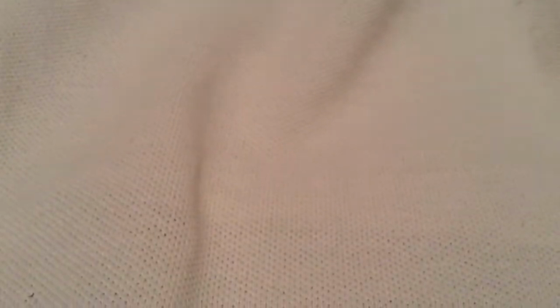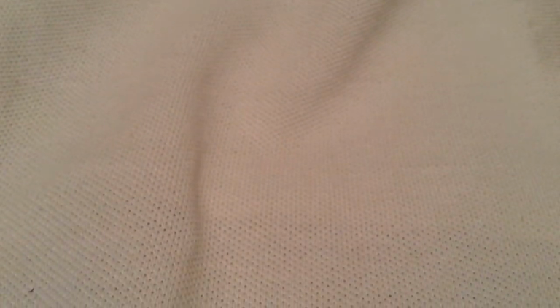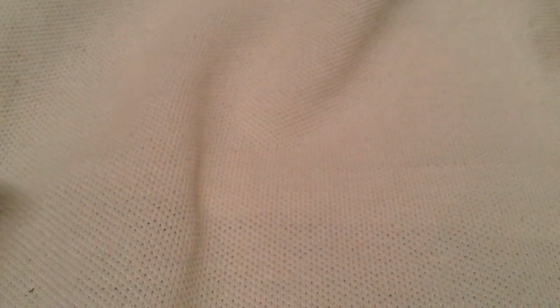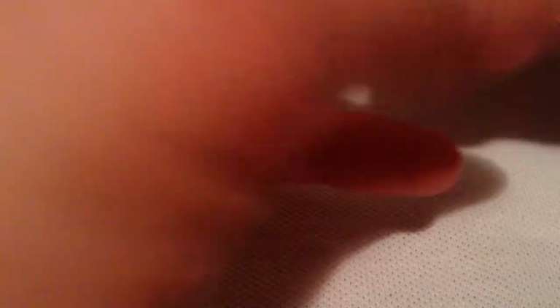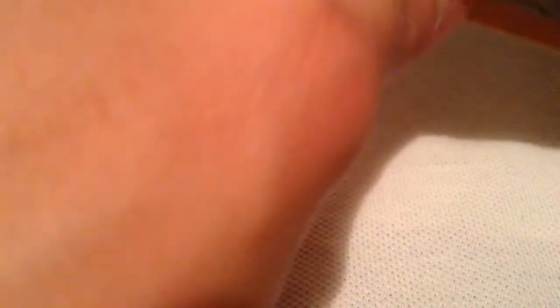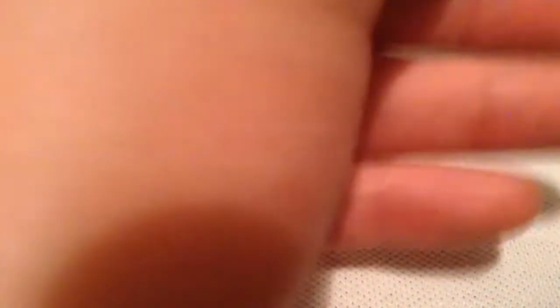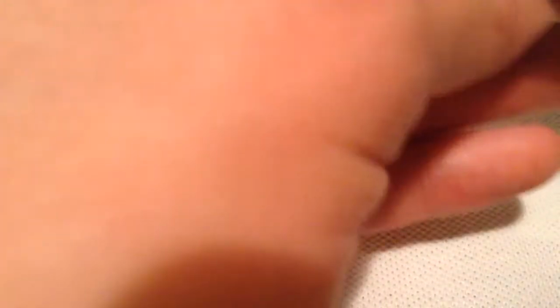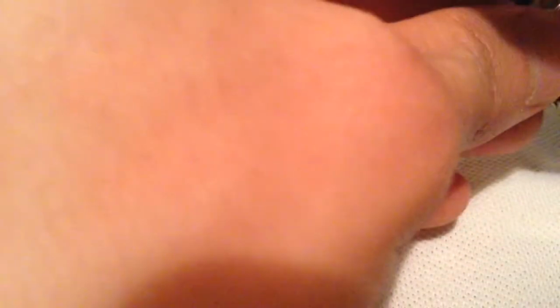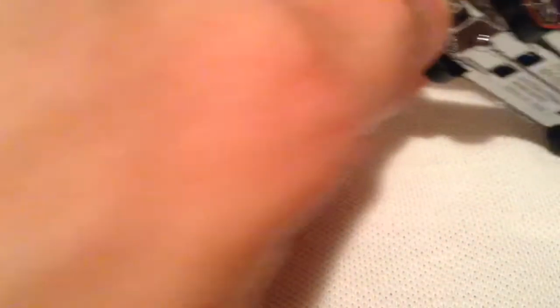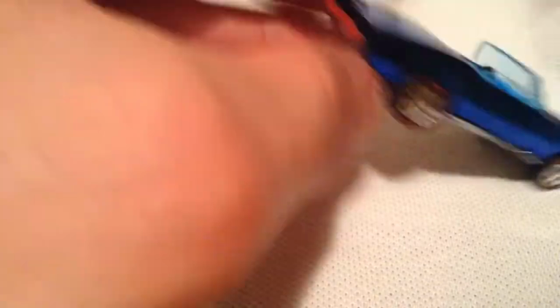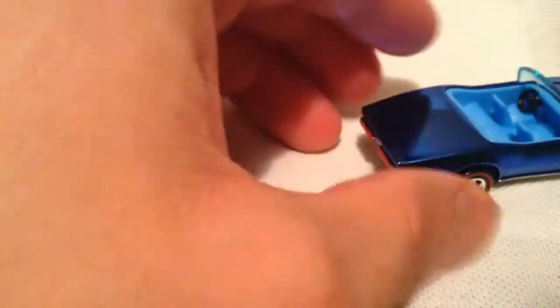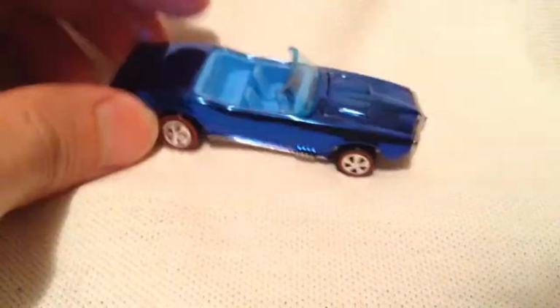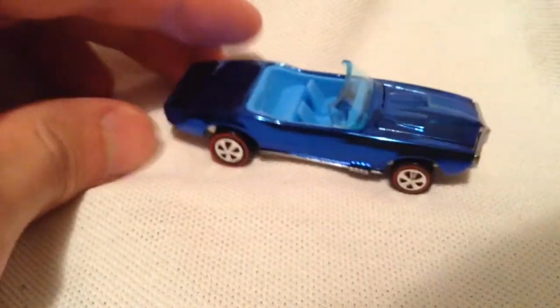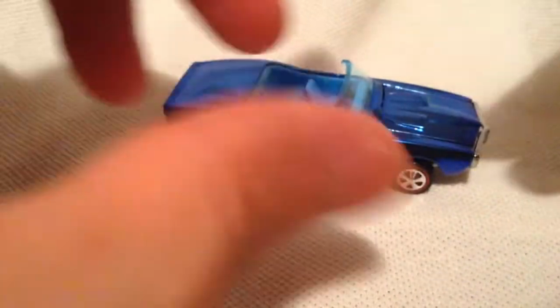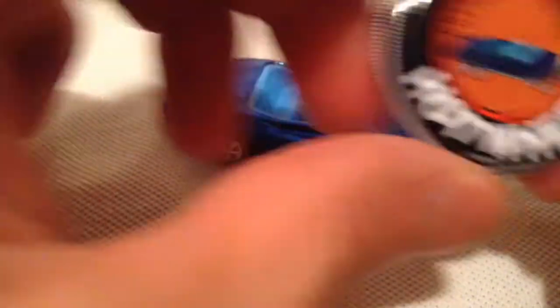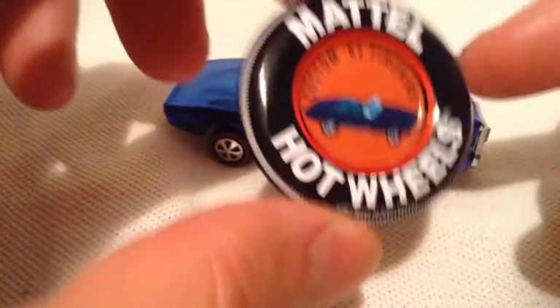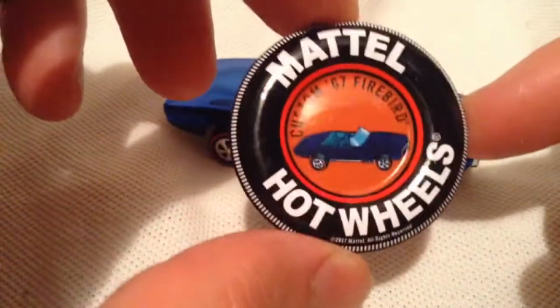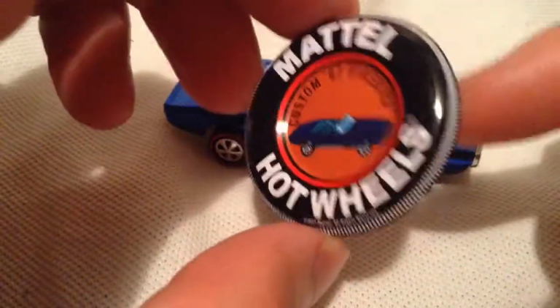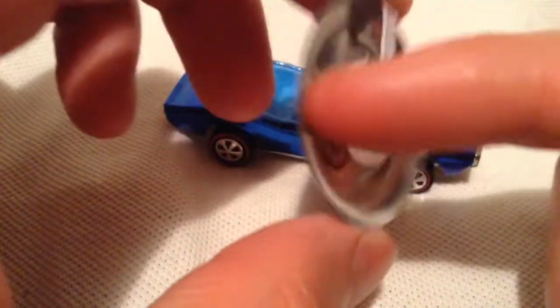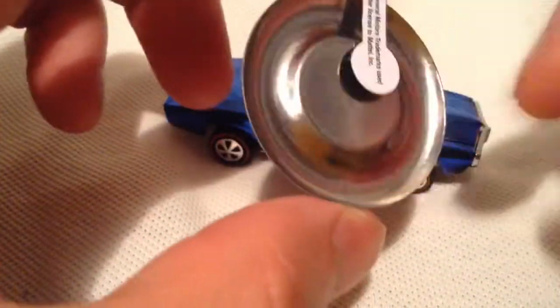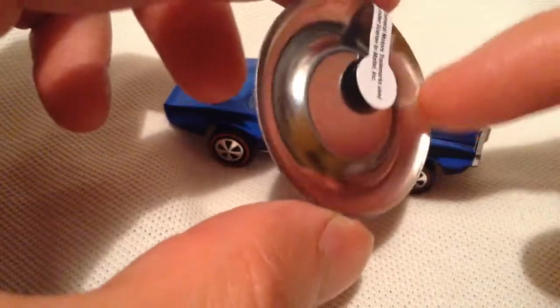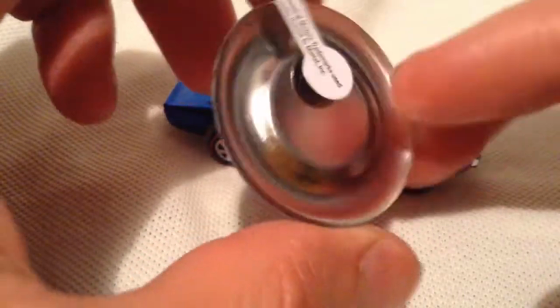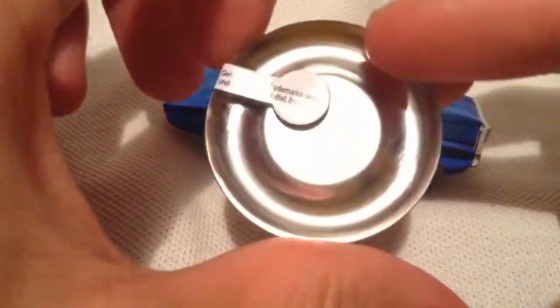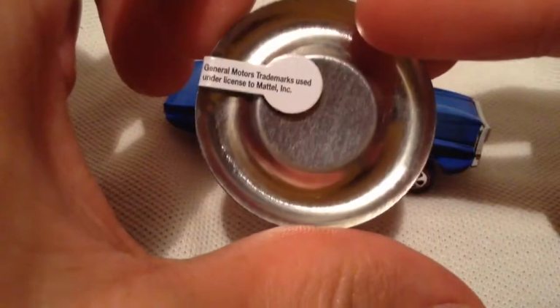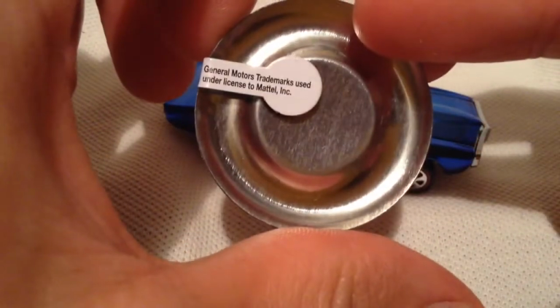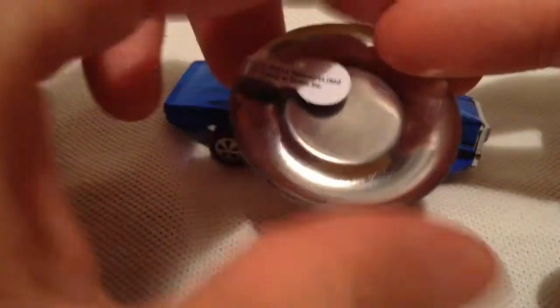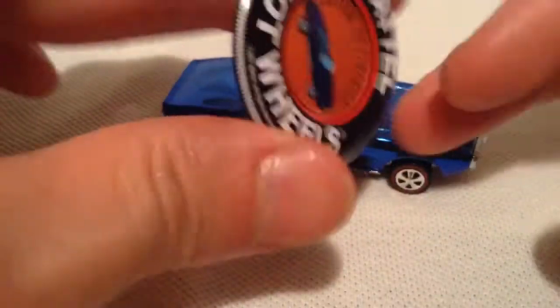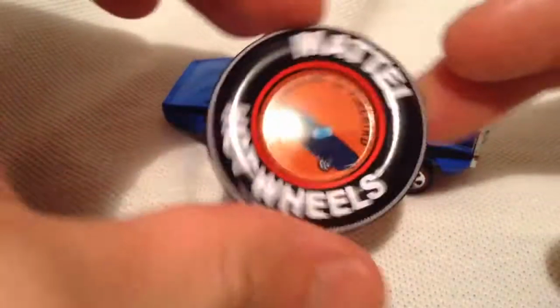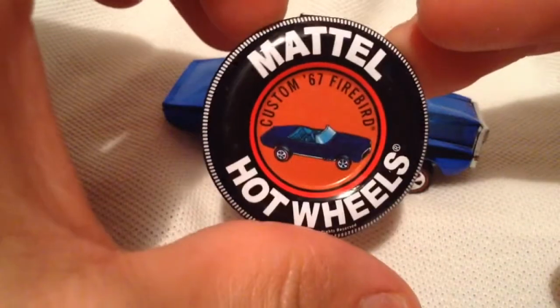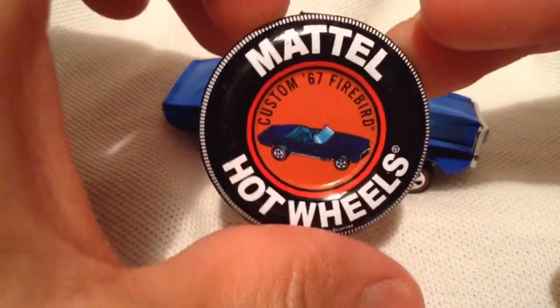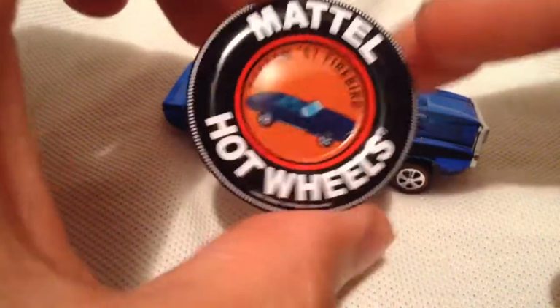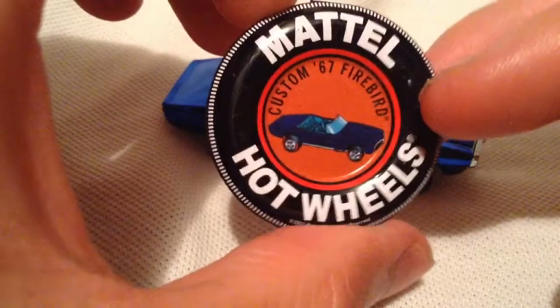Anyways, back to the car. We spent a minute not looking at the car, just the packaging itself, but there it is — pretty sweet. You do get a button with it, it's made out of like aluminum I guess, kind of like a soda can. A nice little button — I guess that's what the originals came with.